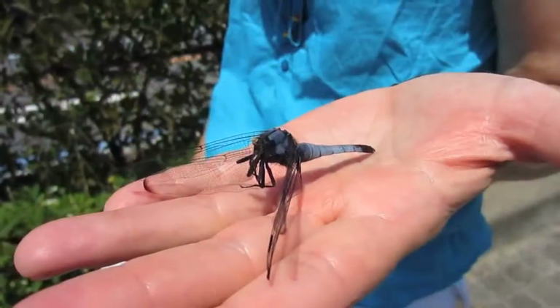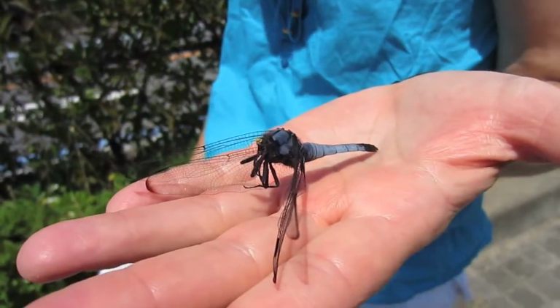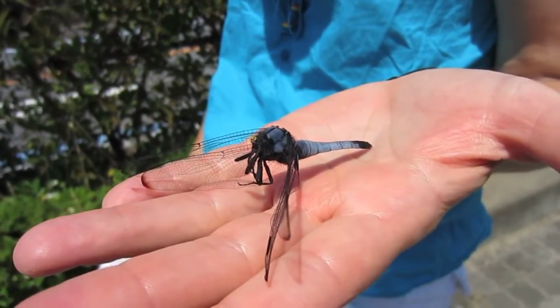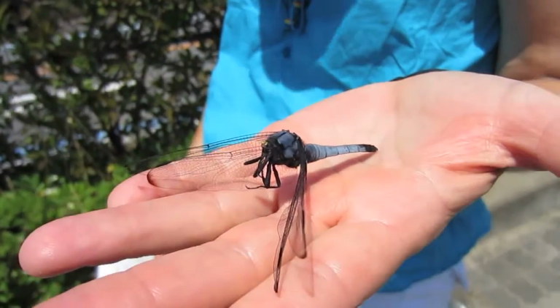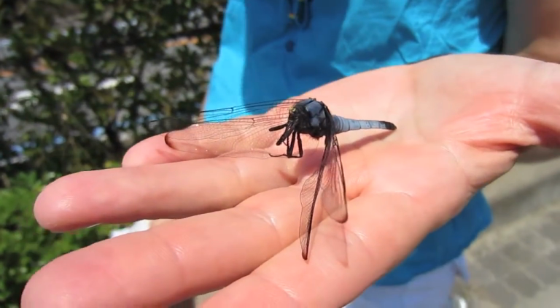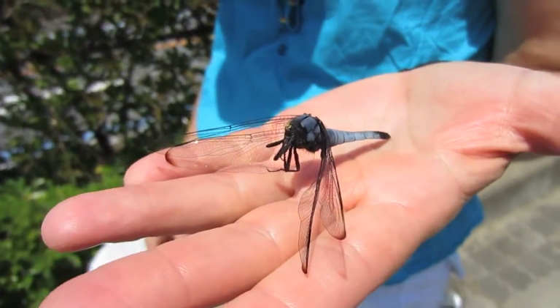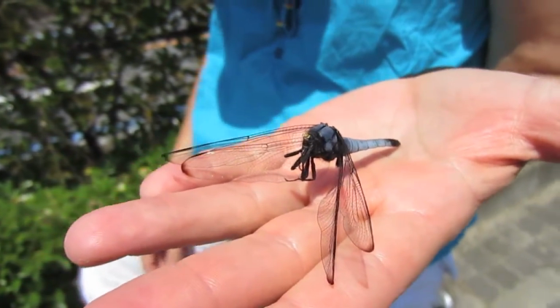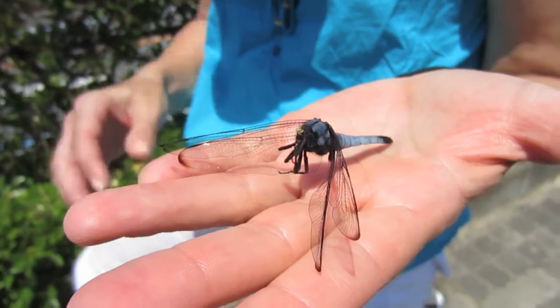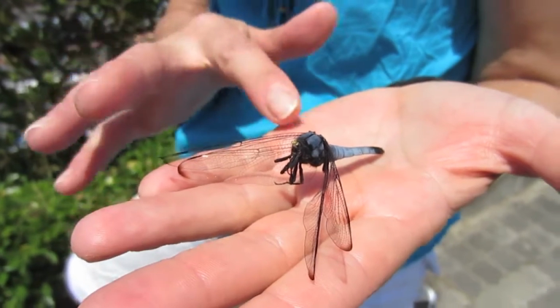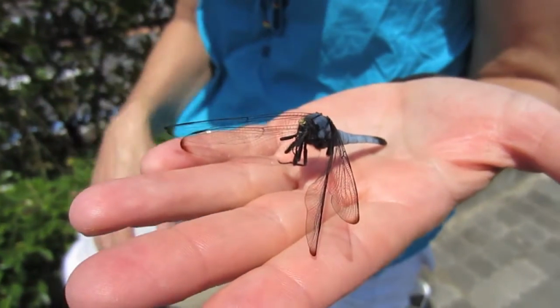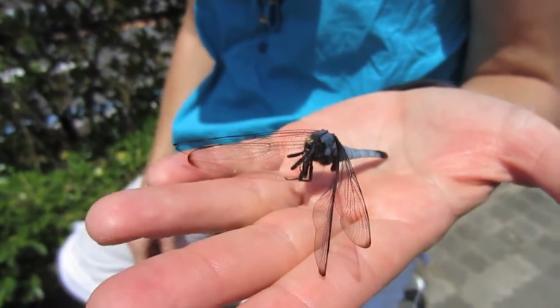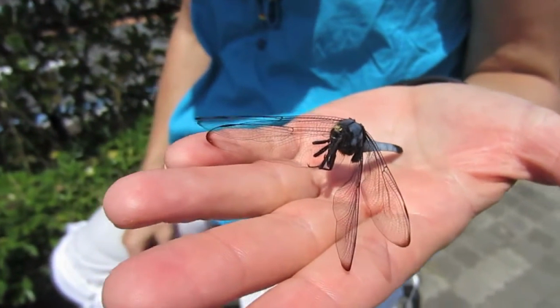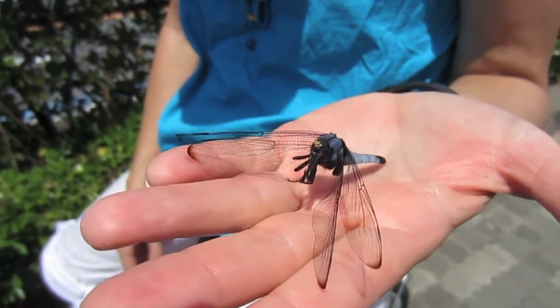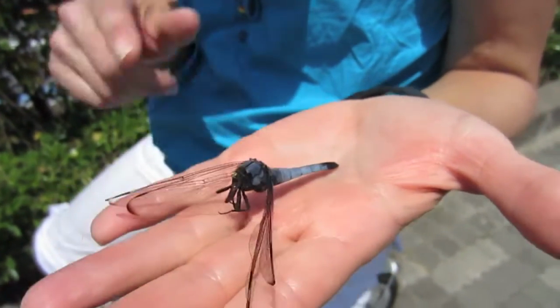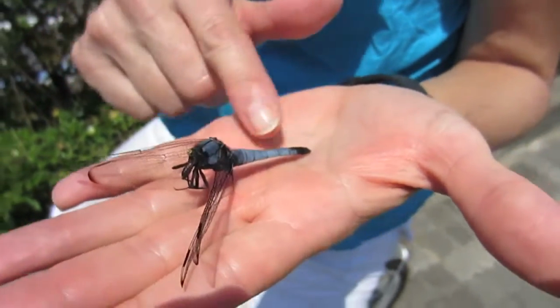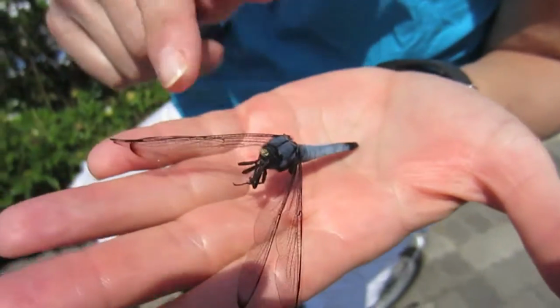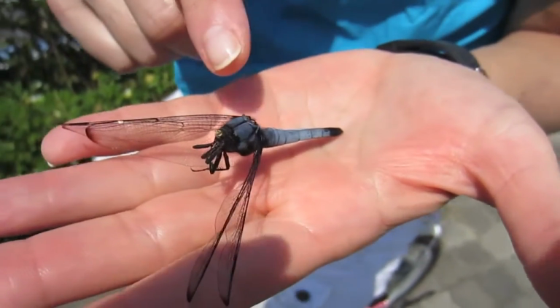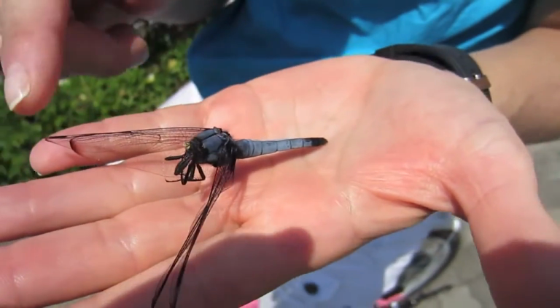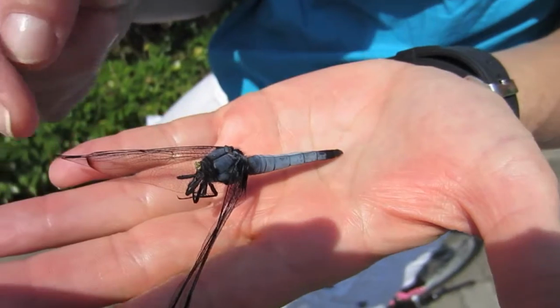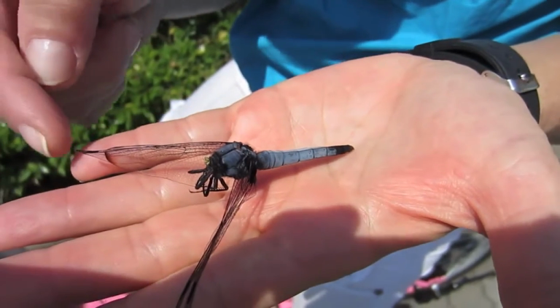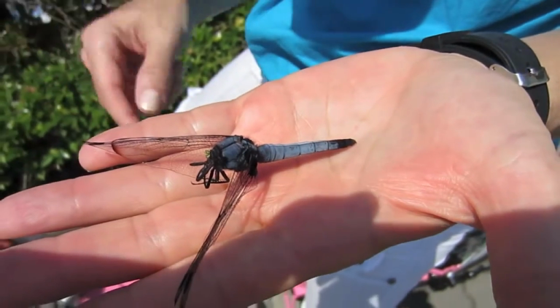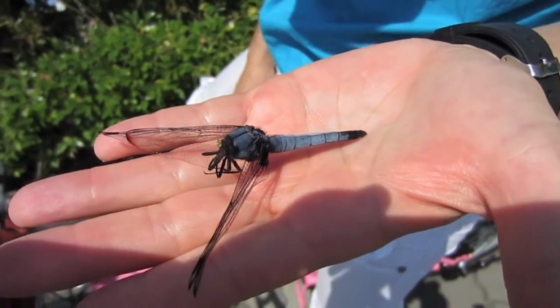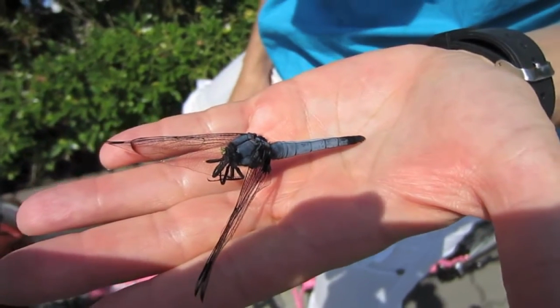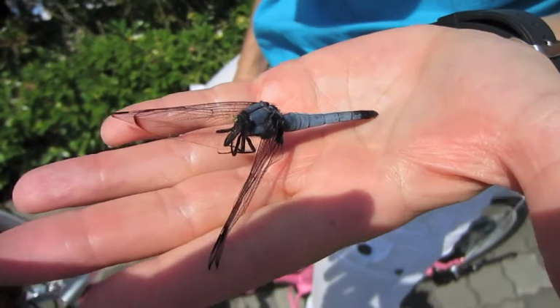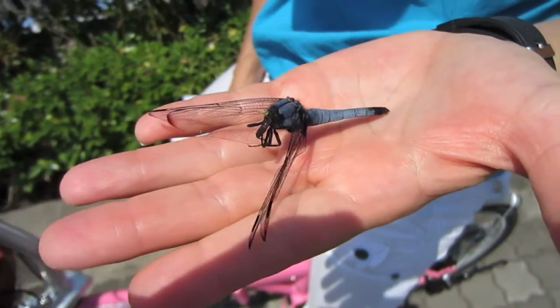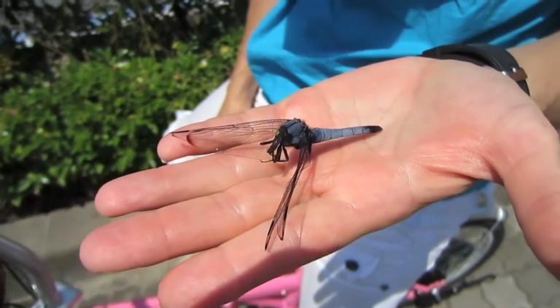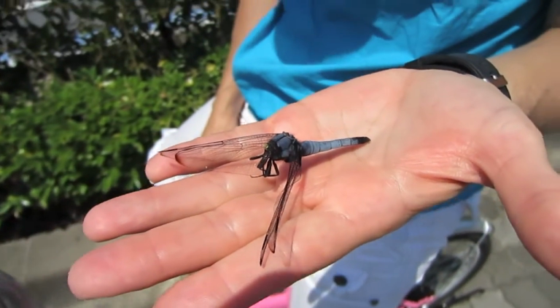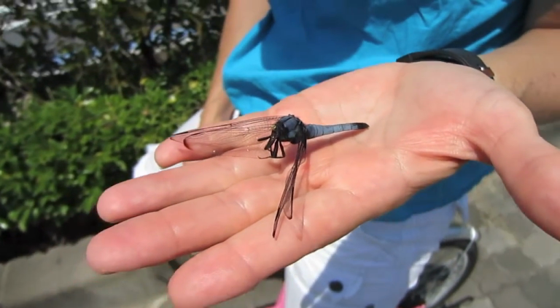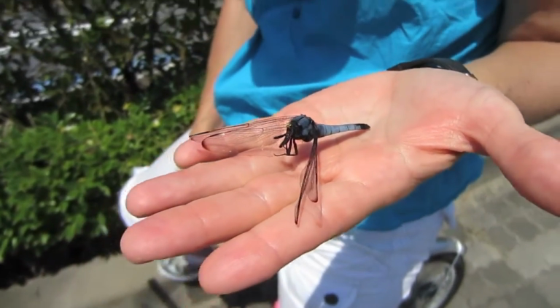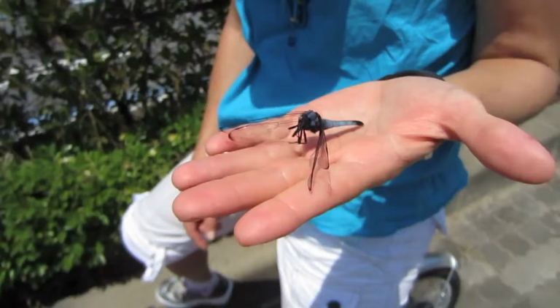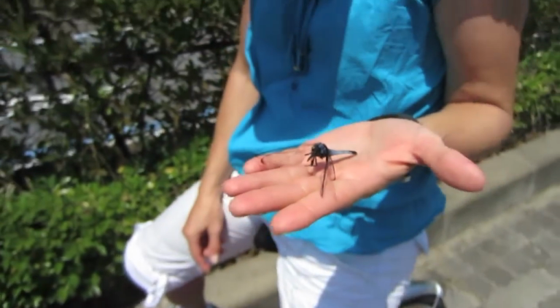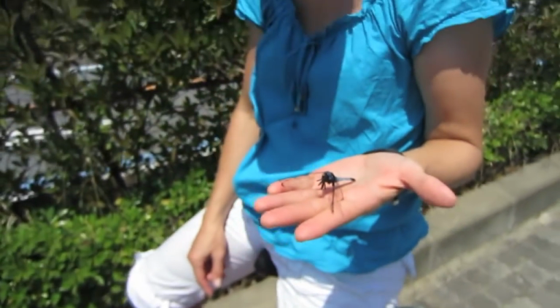There are some really beautiful insects in Japan. This is just one example of a dragonfly that has beautiful blue and little black wings with little brown tips on the end. But there are some magnificently coloured insects.